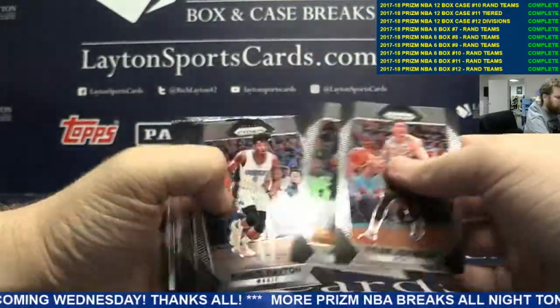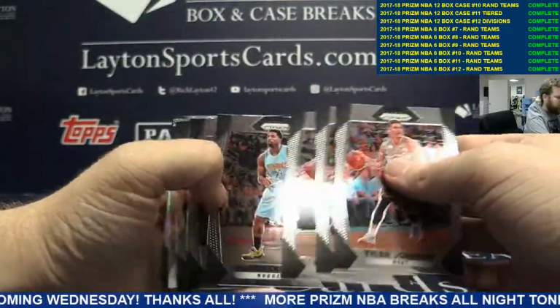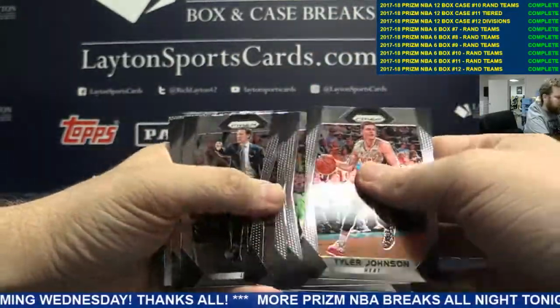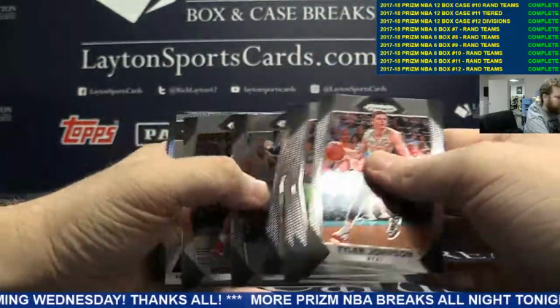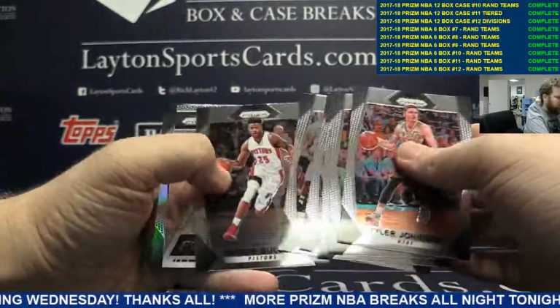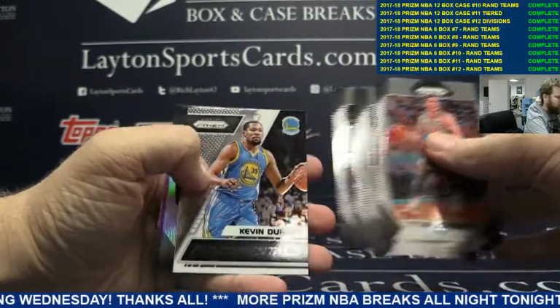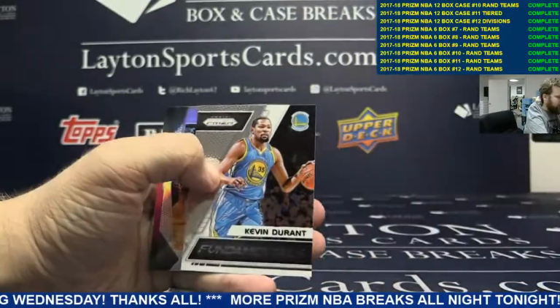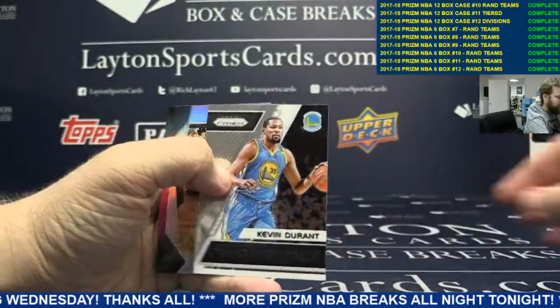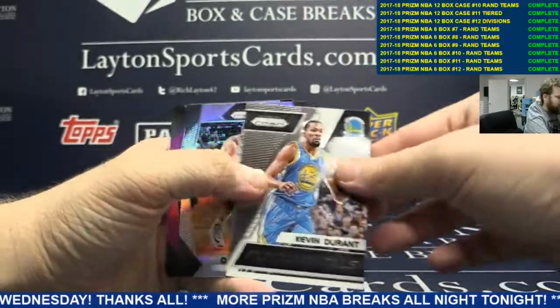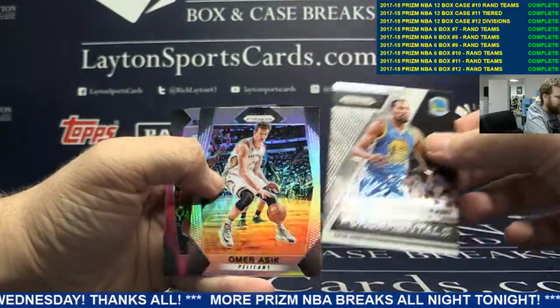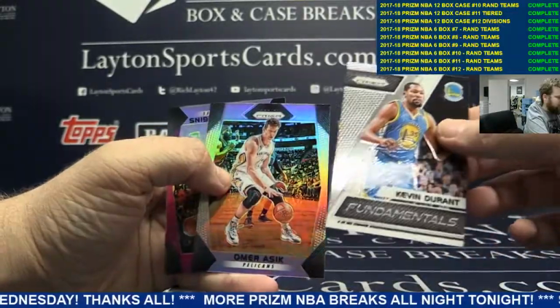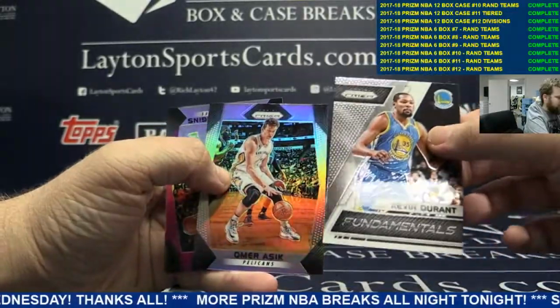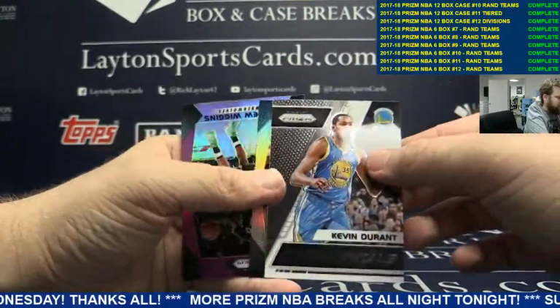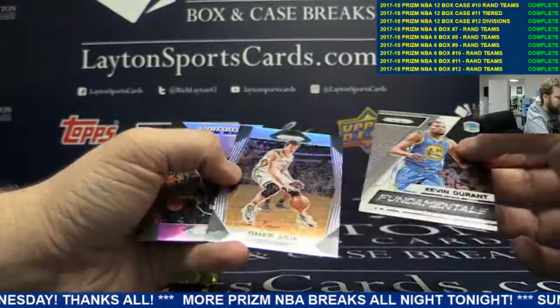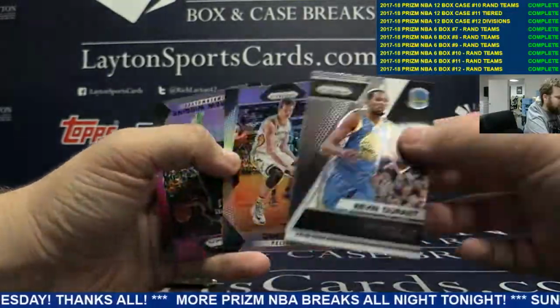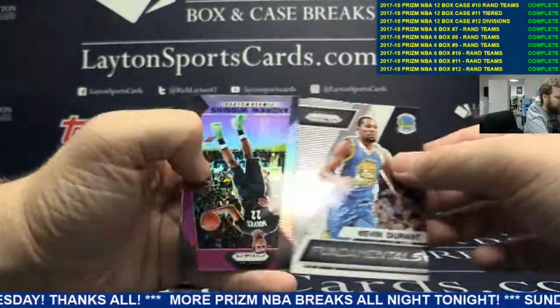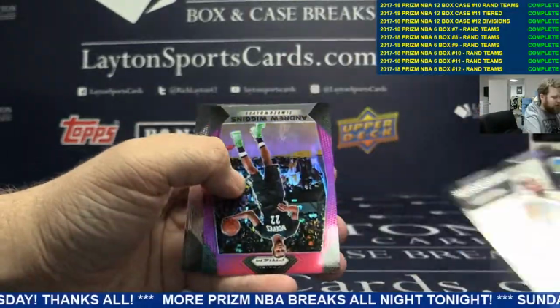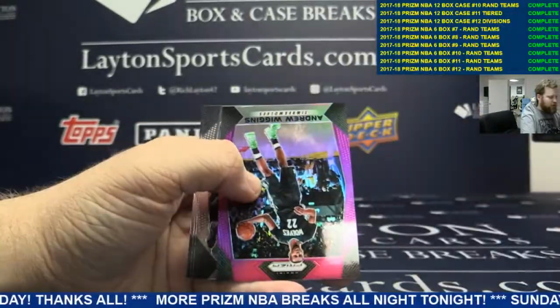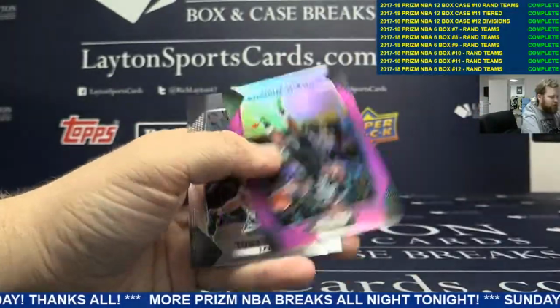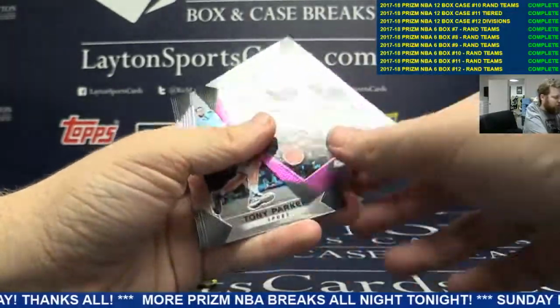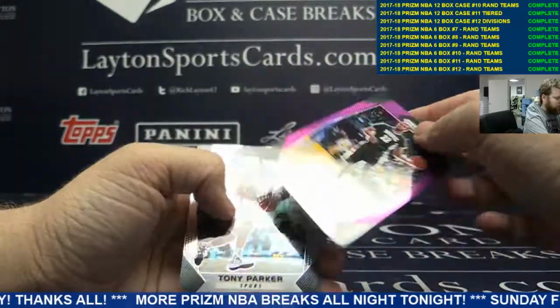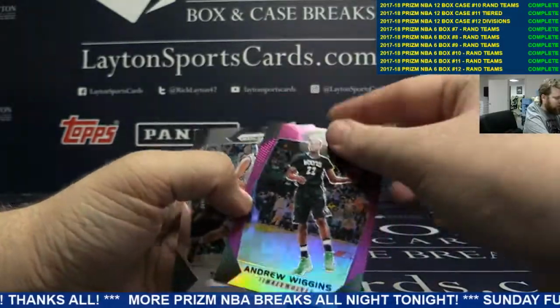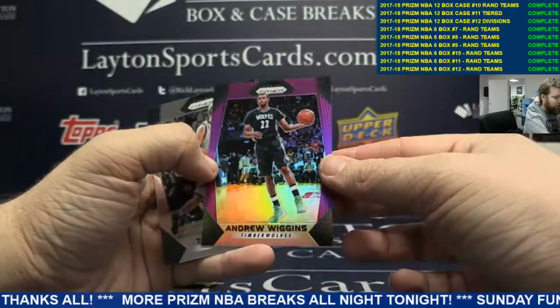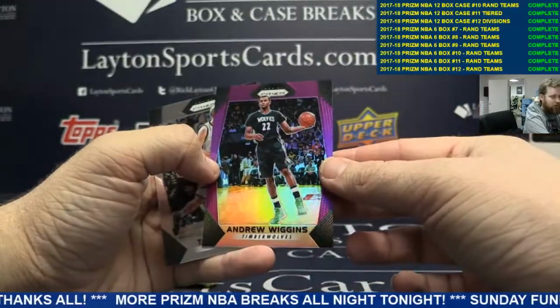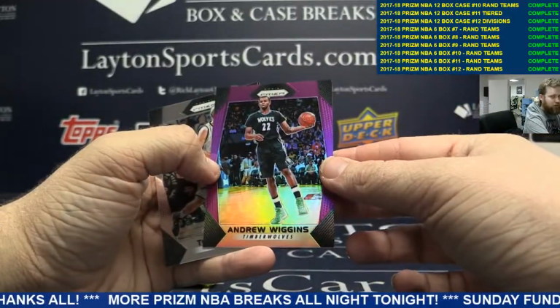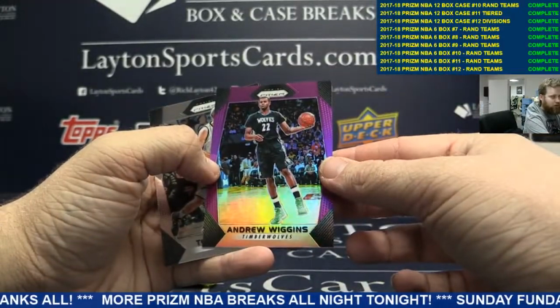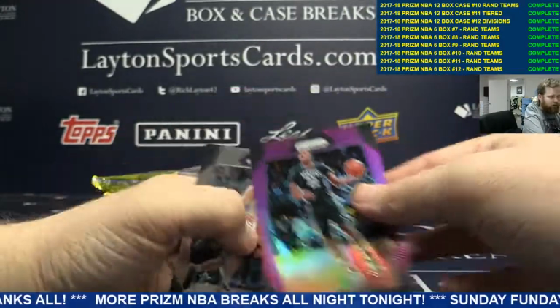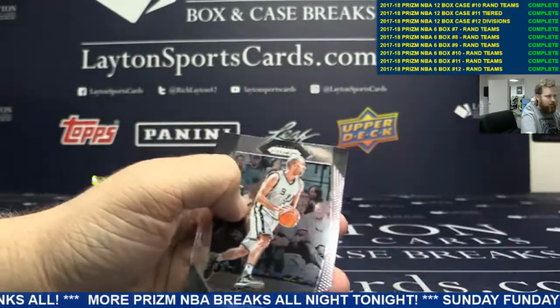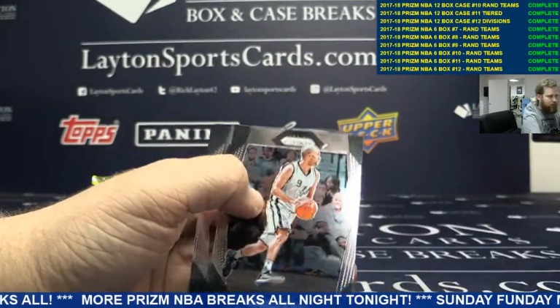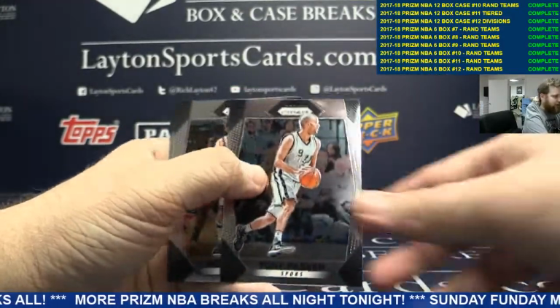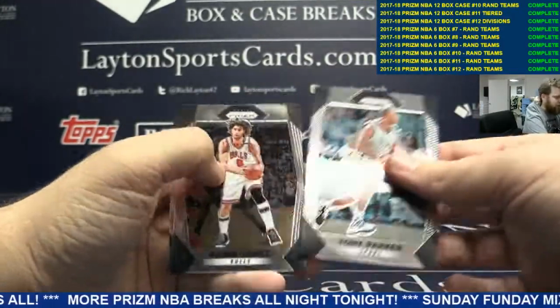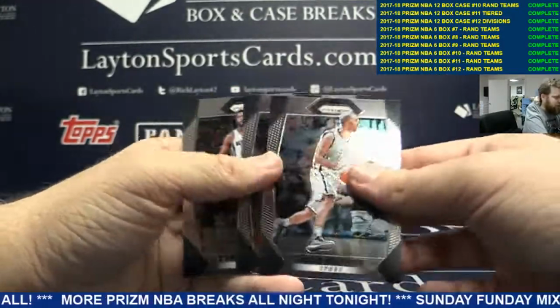Base up front, I've got Kevin Durant, Silver Omarisic, and a purple Andrew Wiggins. Nice one there.